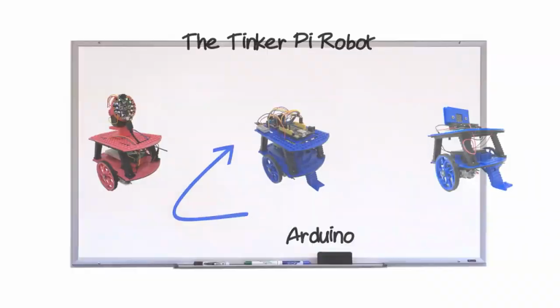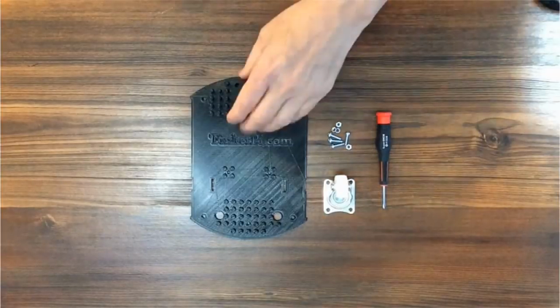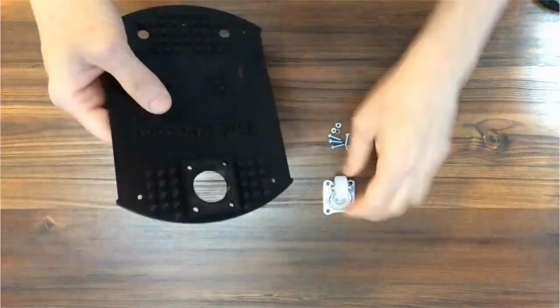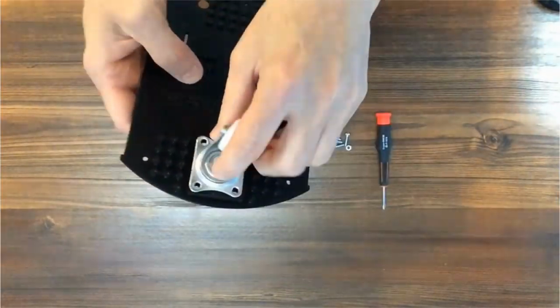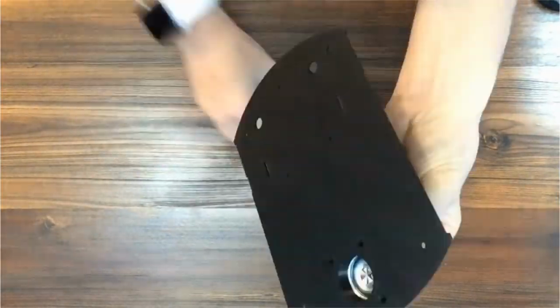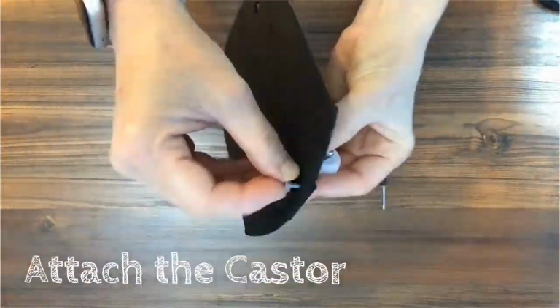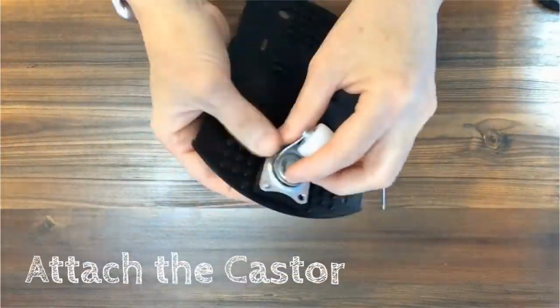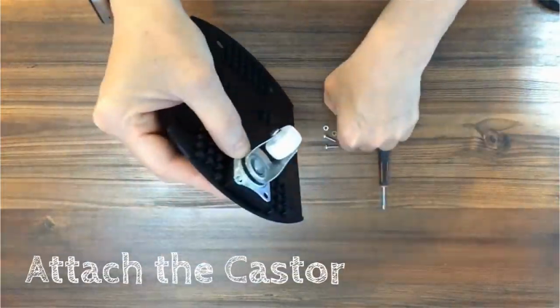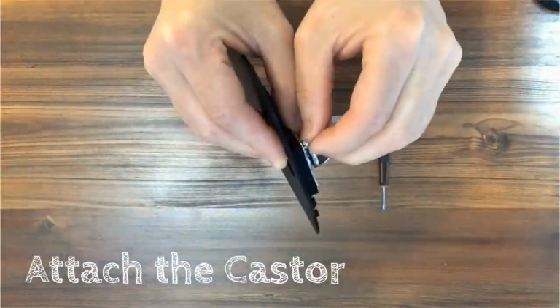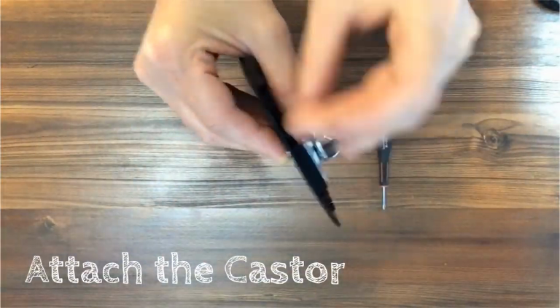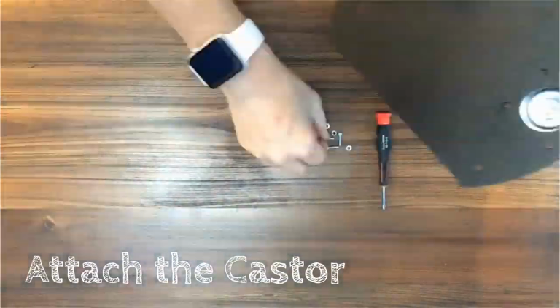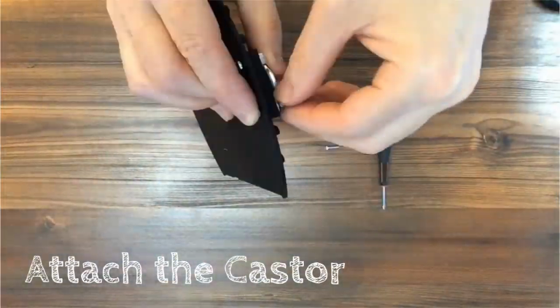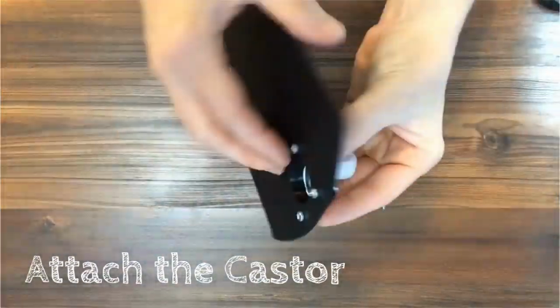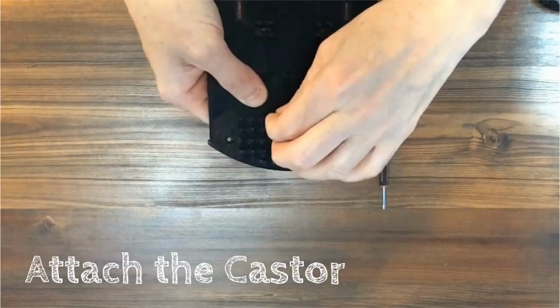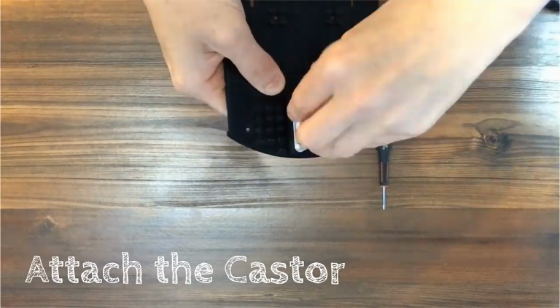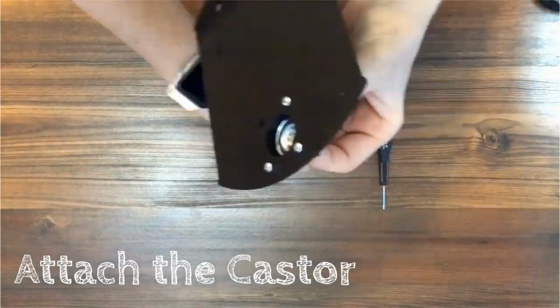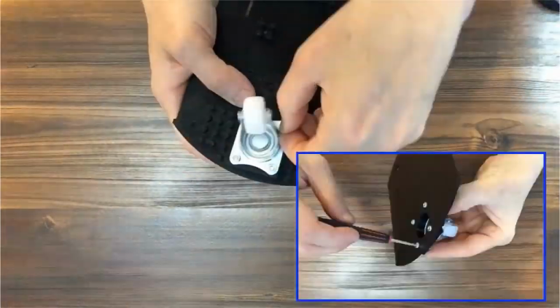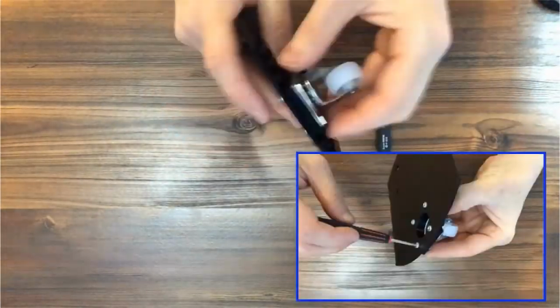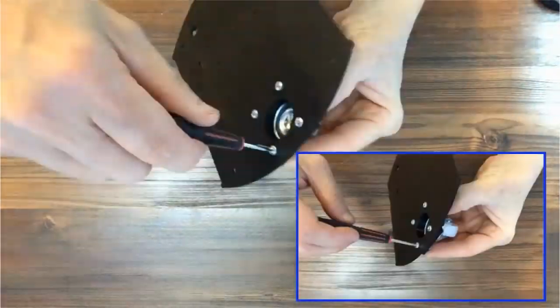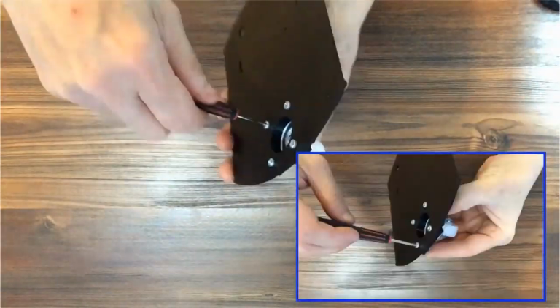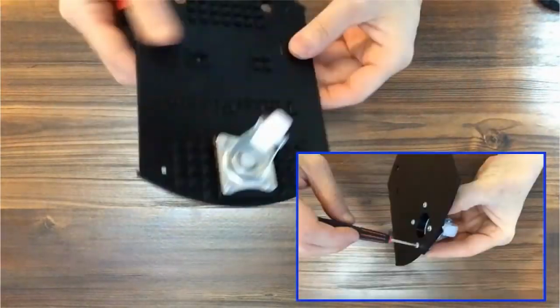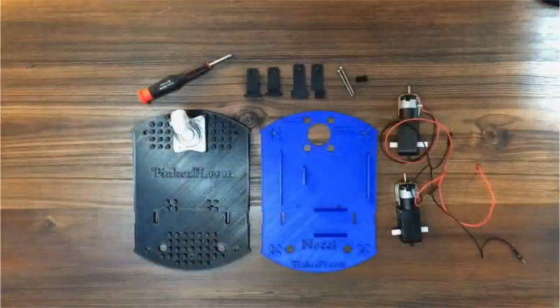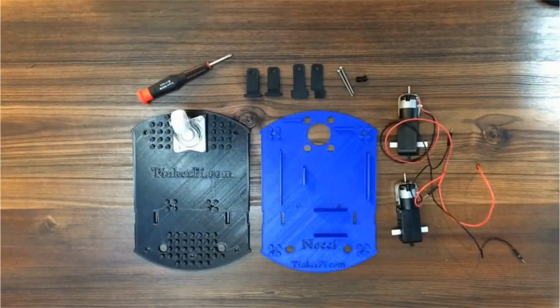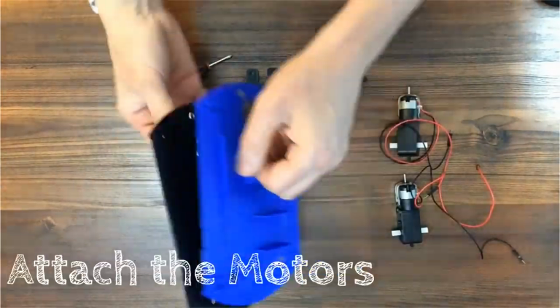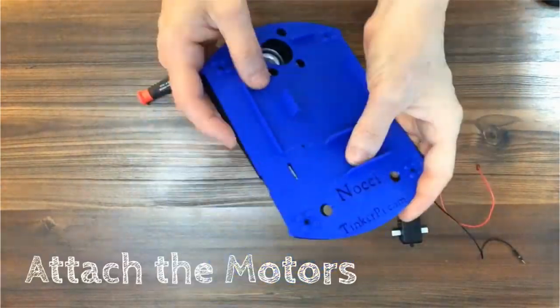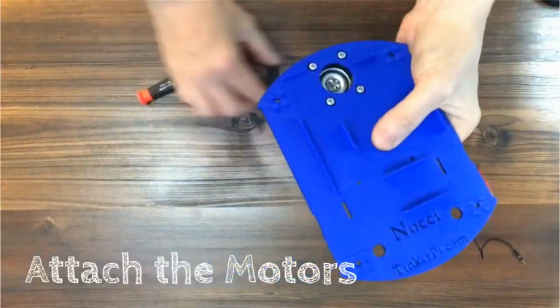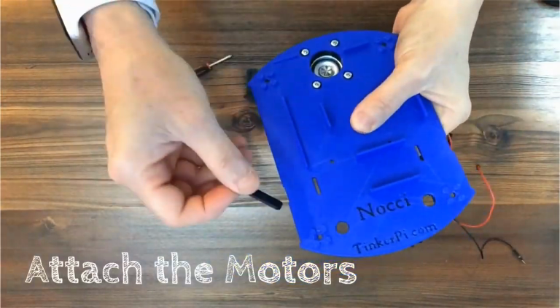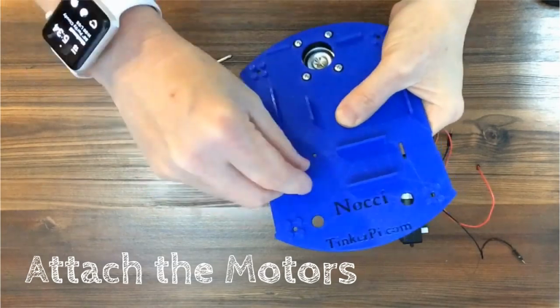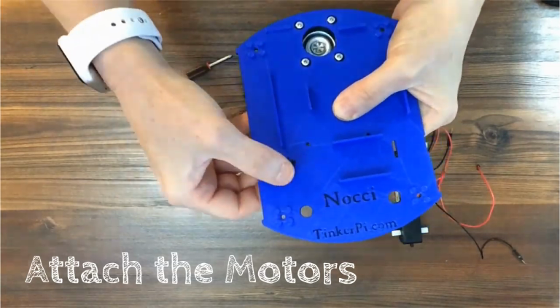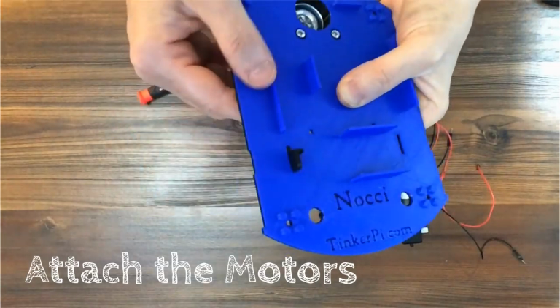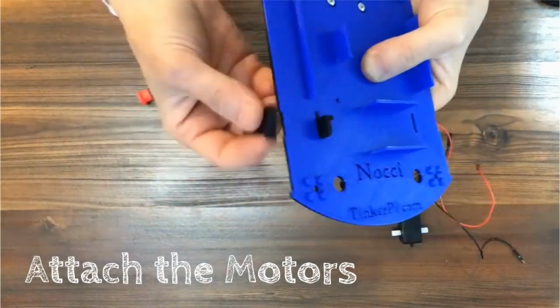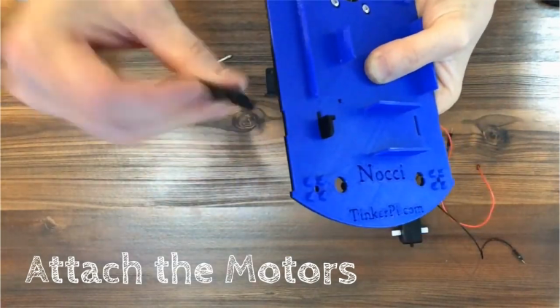The first thing we'll do is attach the caster, or third wheel, to the bottom. Next we'll attach the motors. There are four brackets and two screws that hold the motors on.